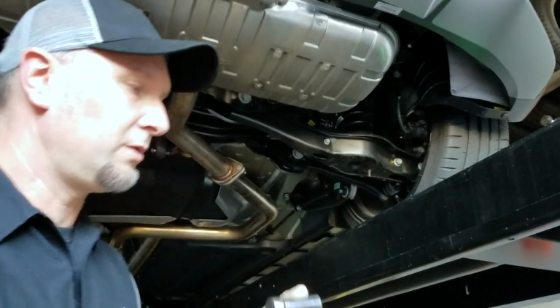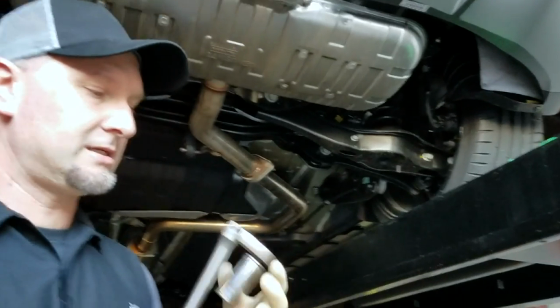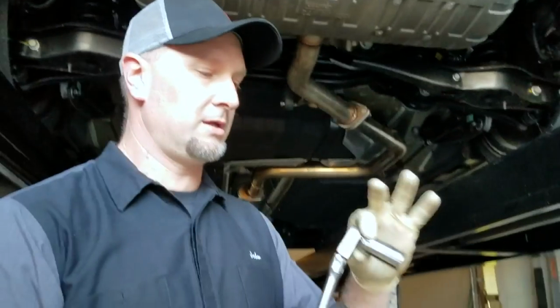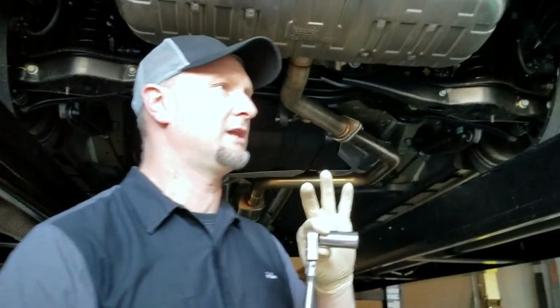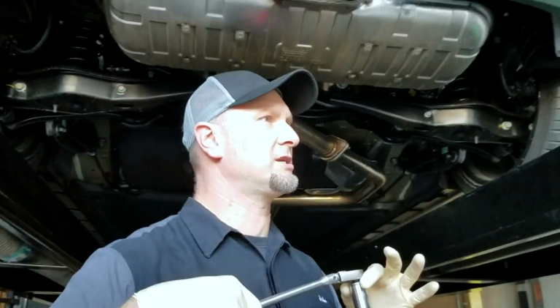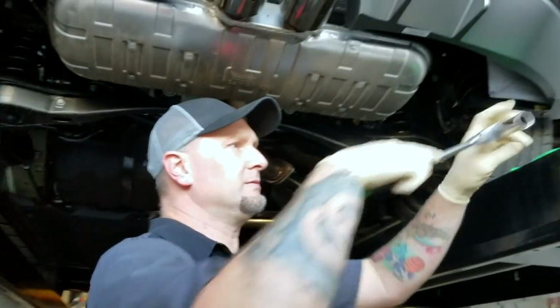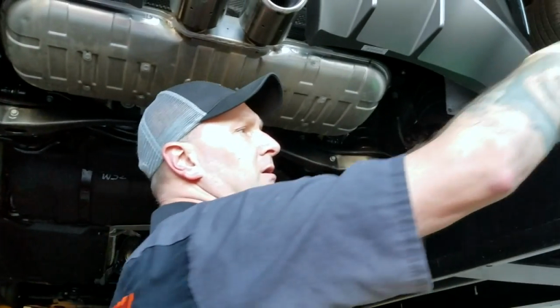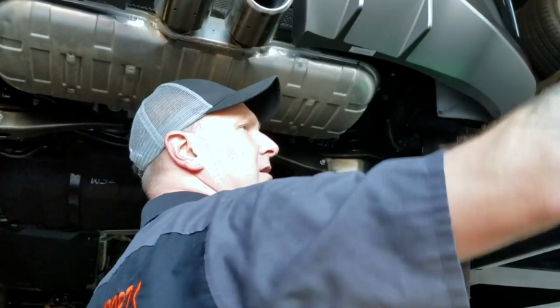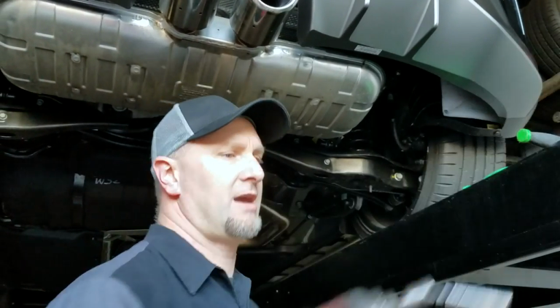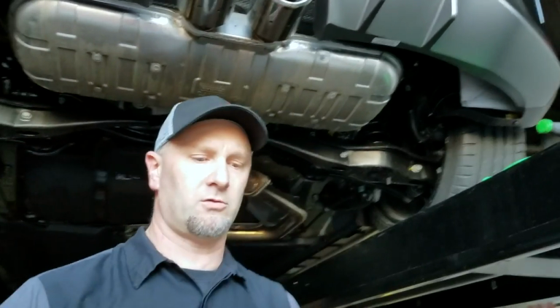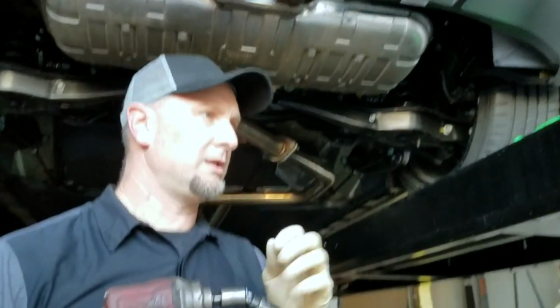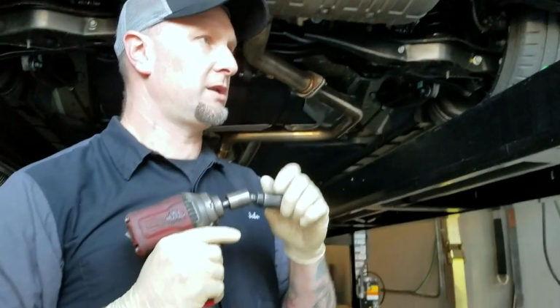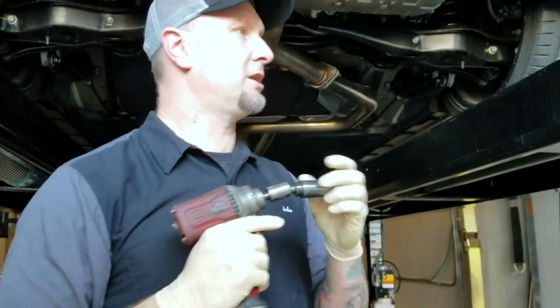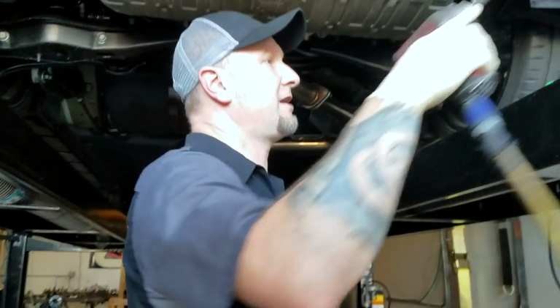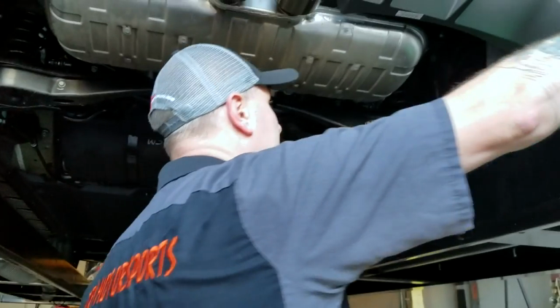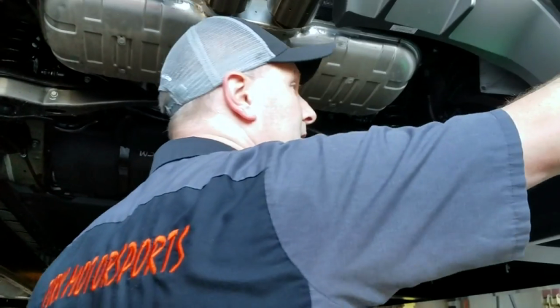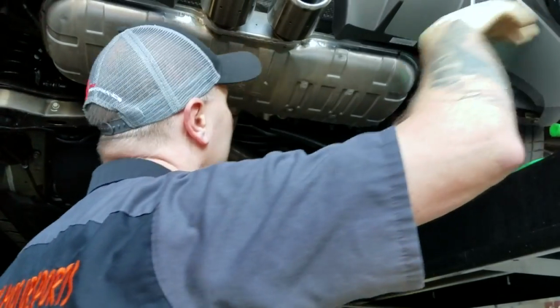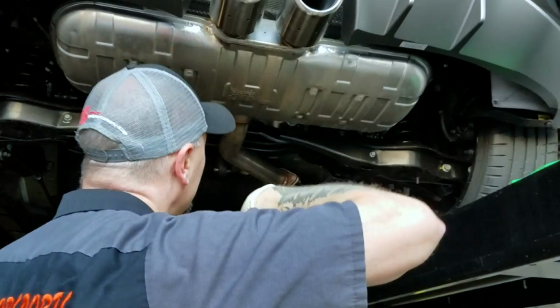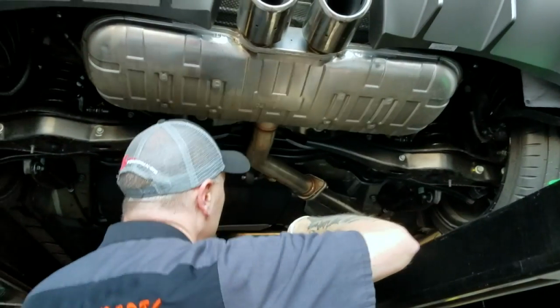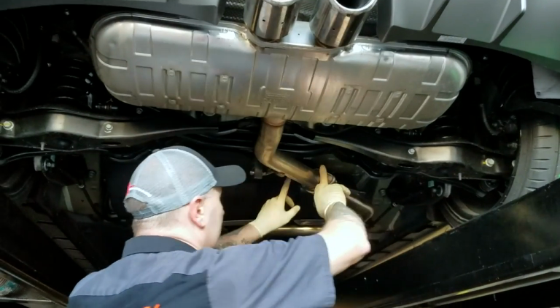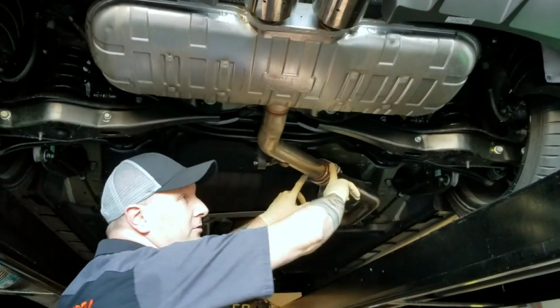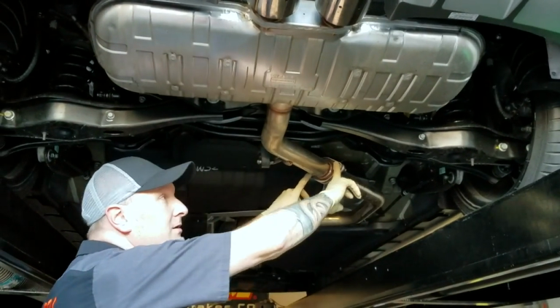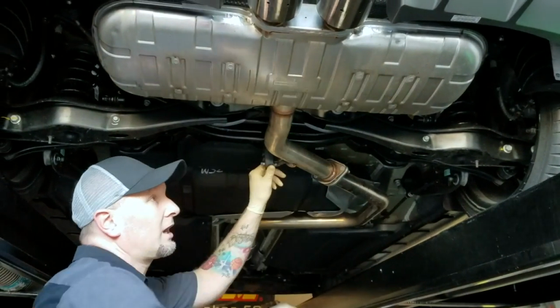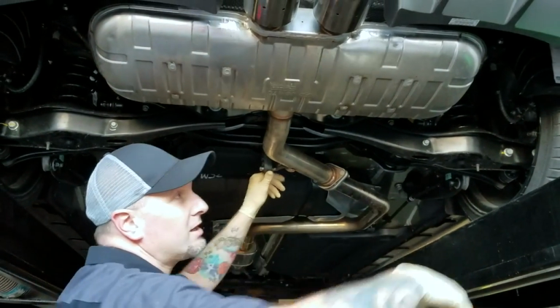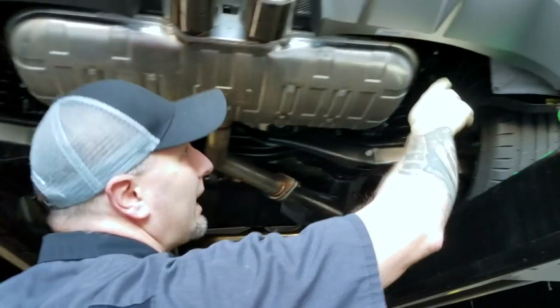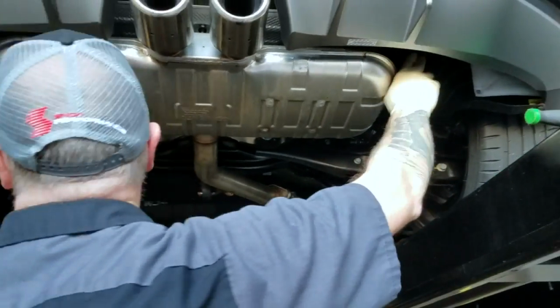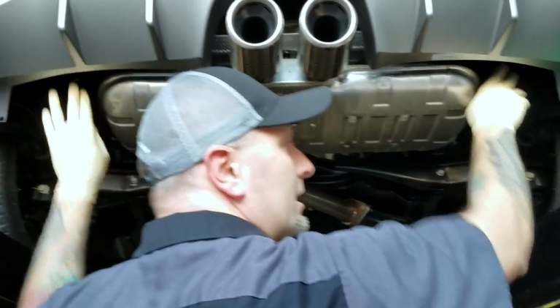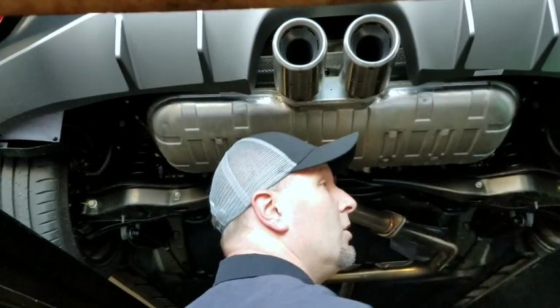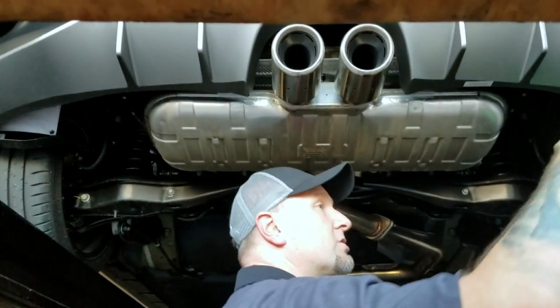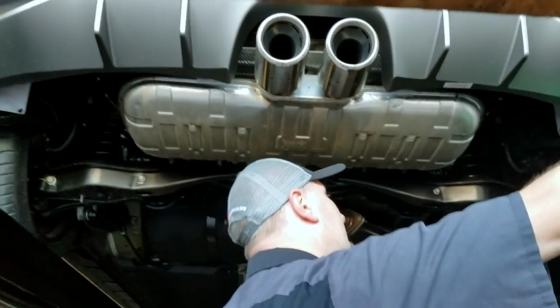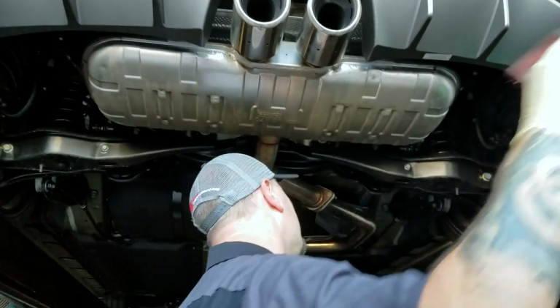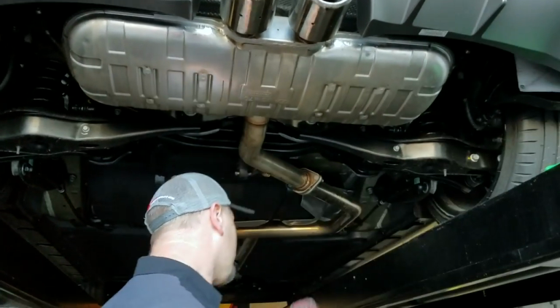We got a 19mm on the end of a ratchet. If you have air, use a wobbly — 19mm on the end of an air impact. You got two bolts here, a hanger here, and a hanger here and here. We're going to show you how to get all this off real quick.